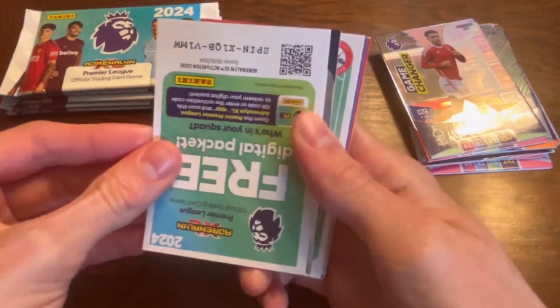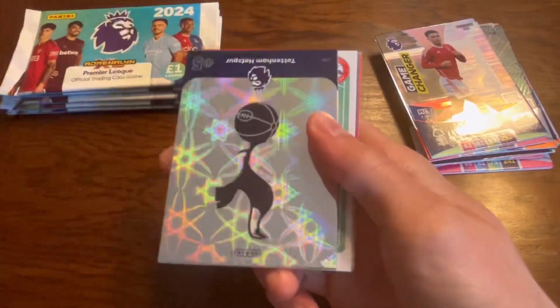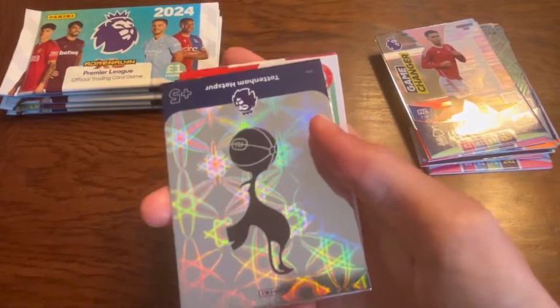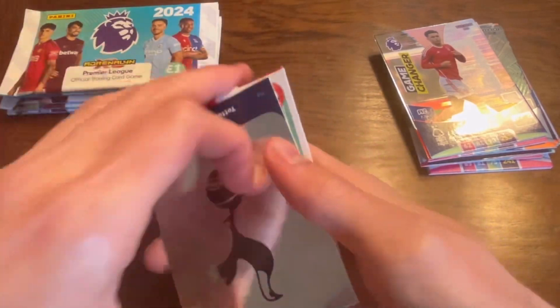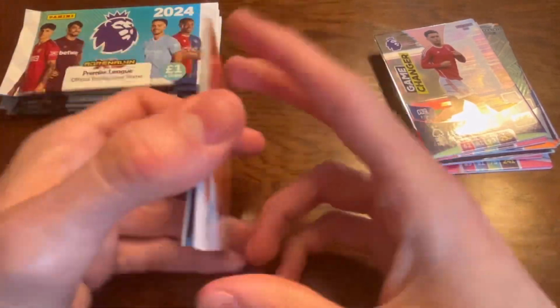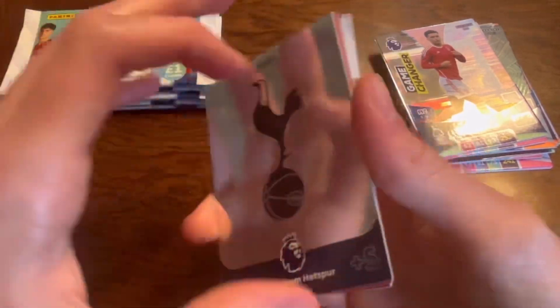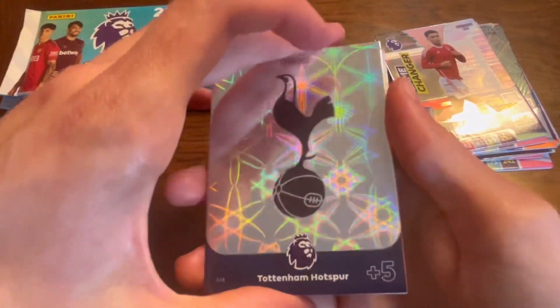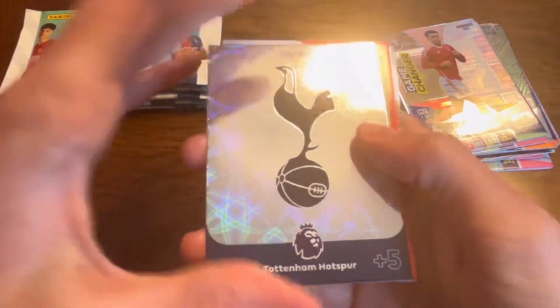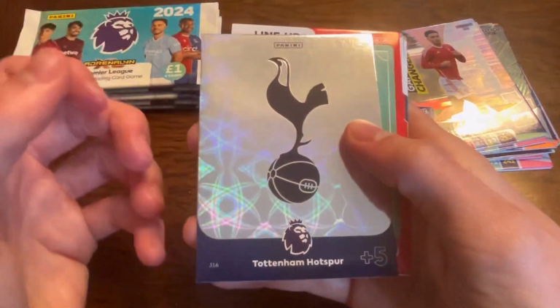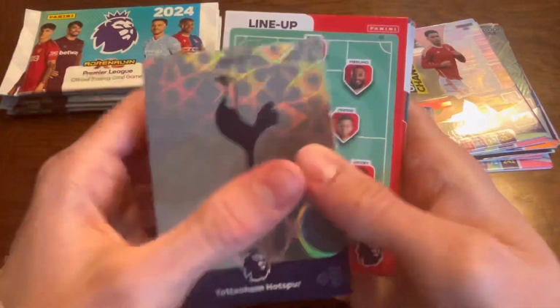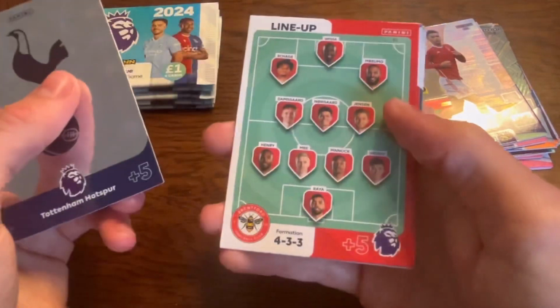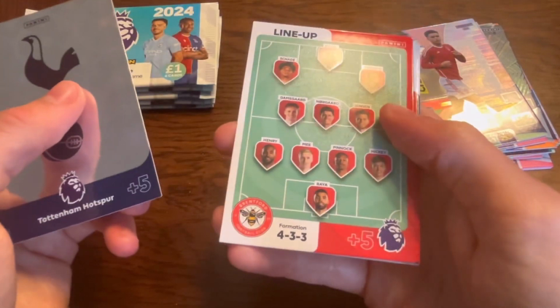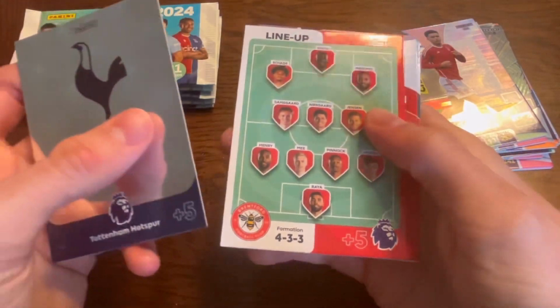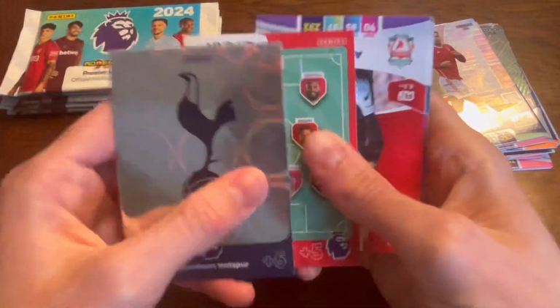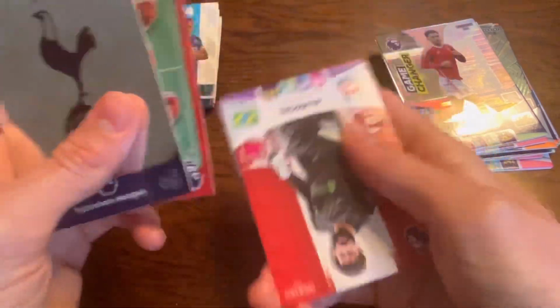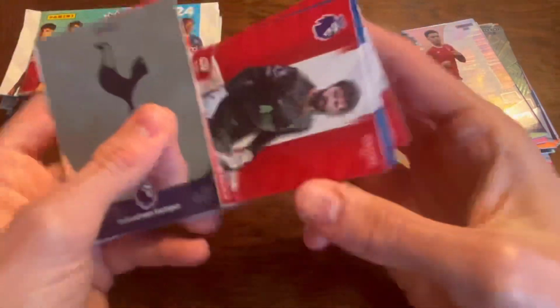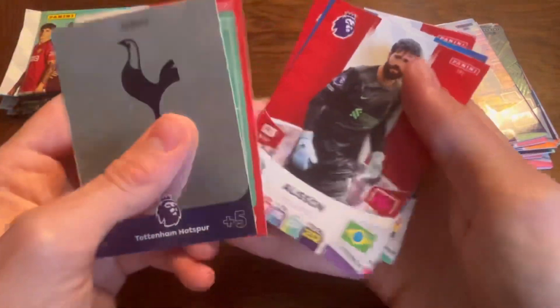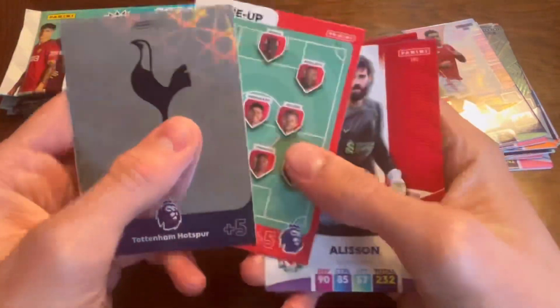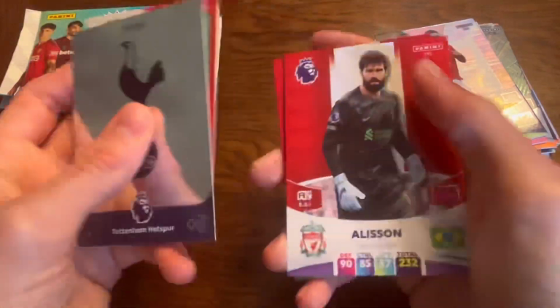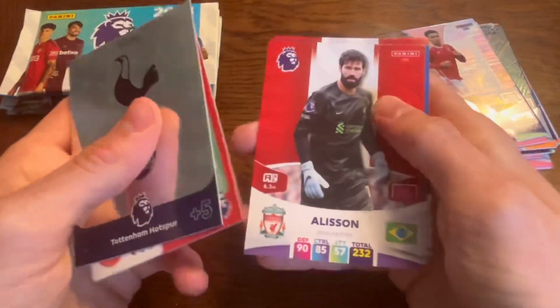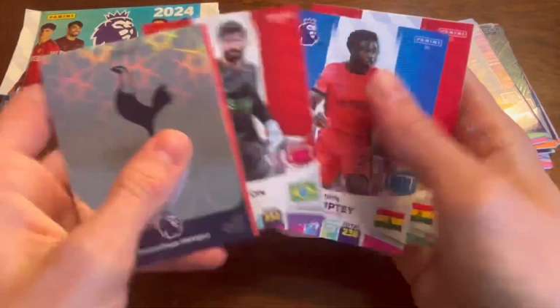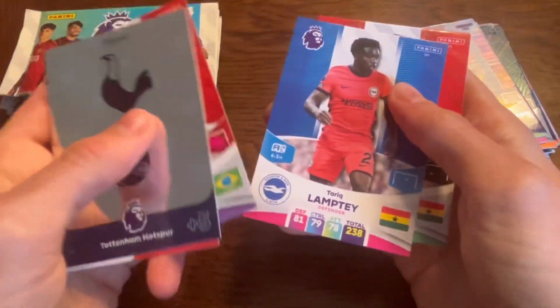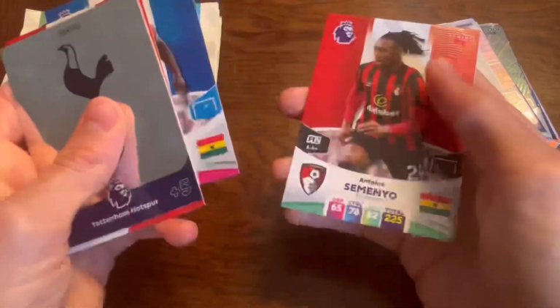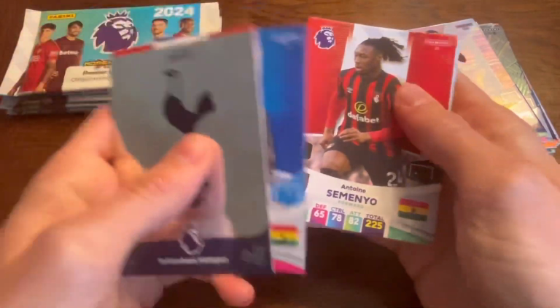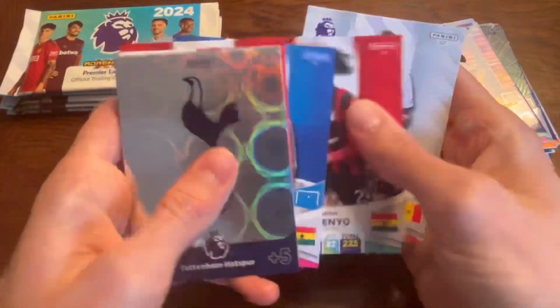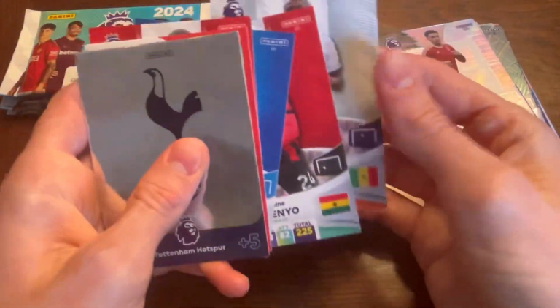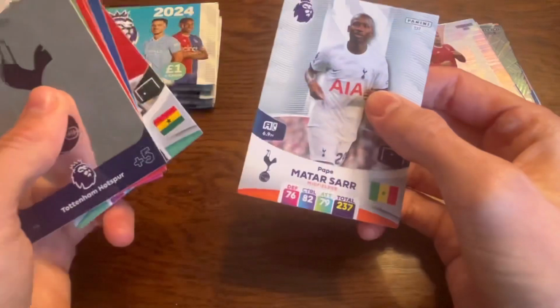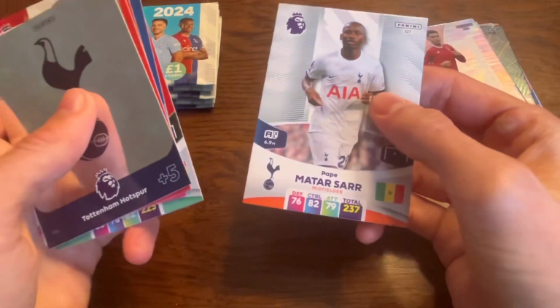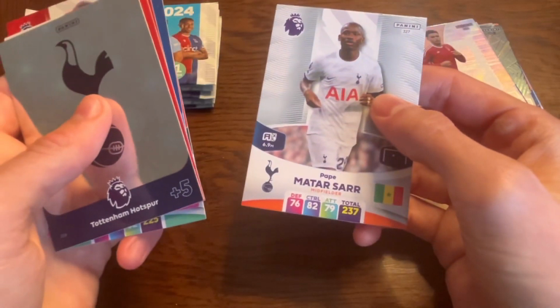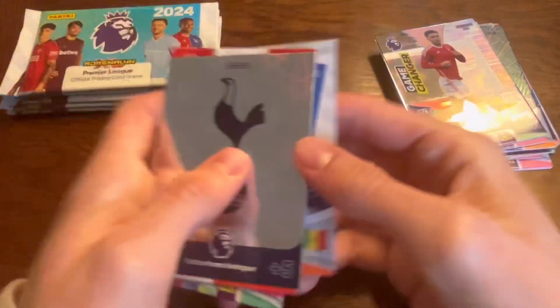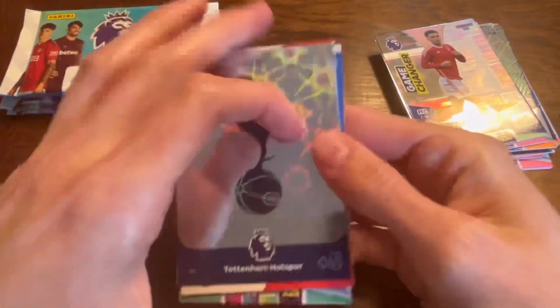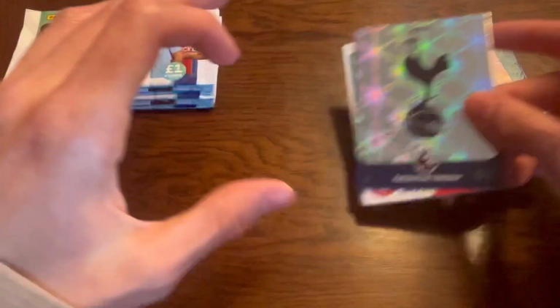Next up we have another badge duplicate — Spurs badge, a bit weird. Brentford badge — Brentford line-up. Alisson, Lamptey, Semenyo and Saar from Spurs.